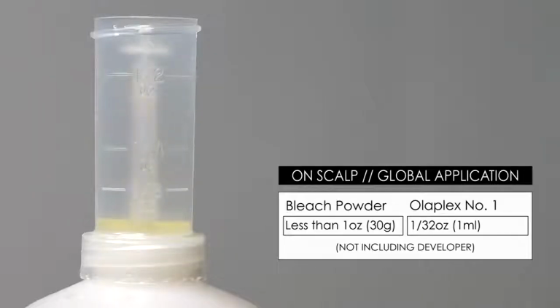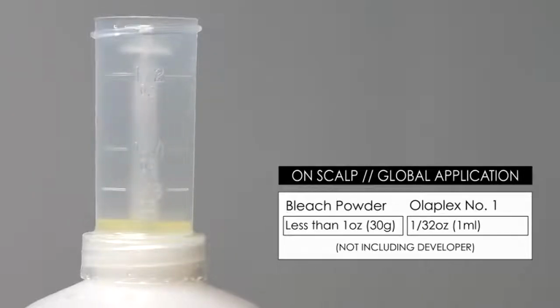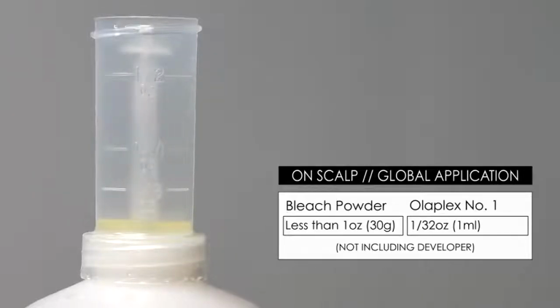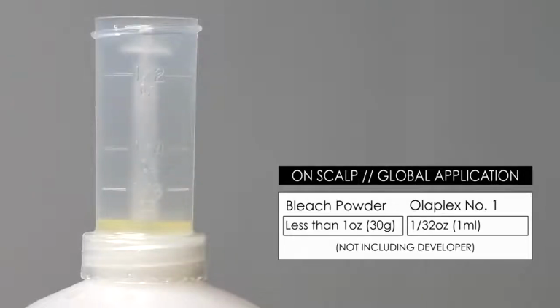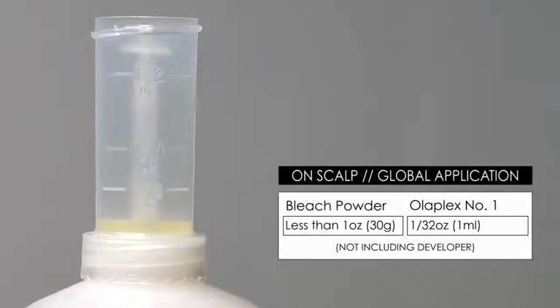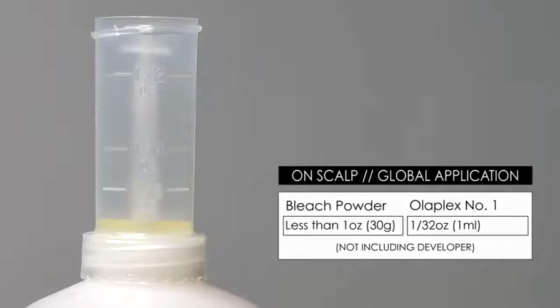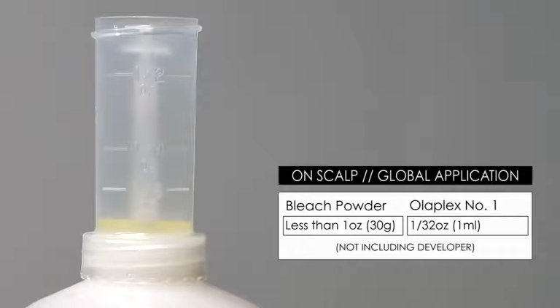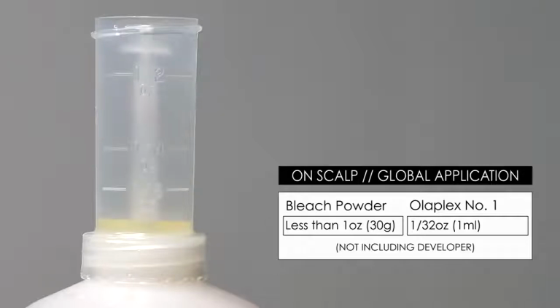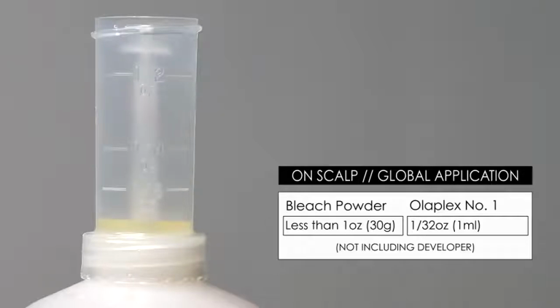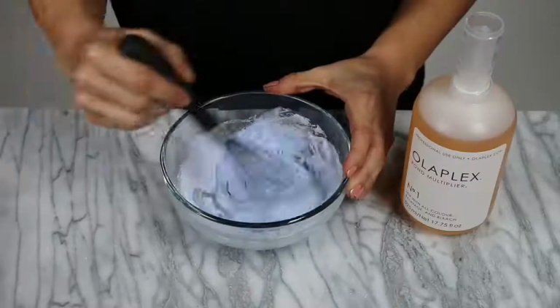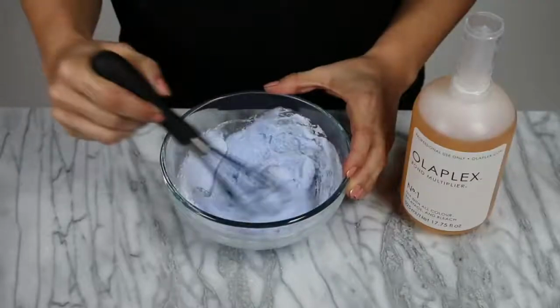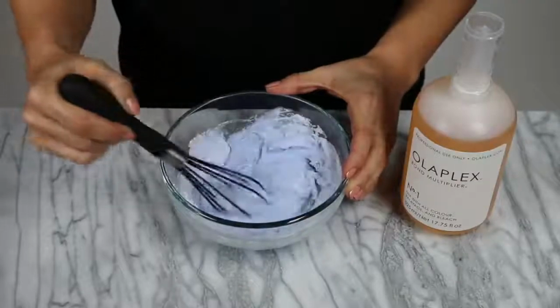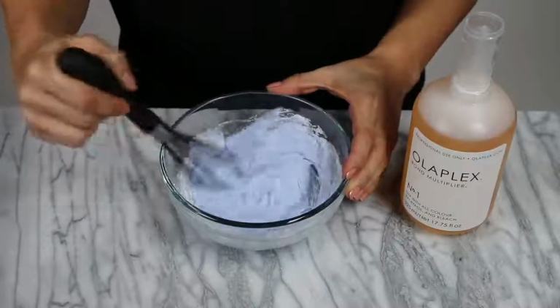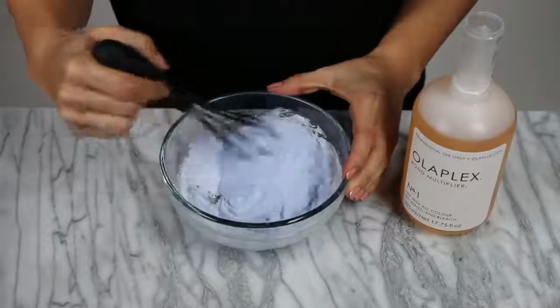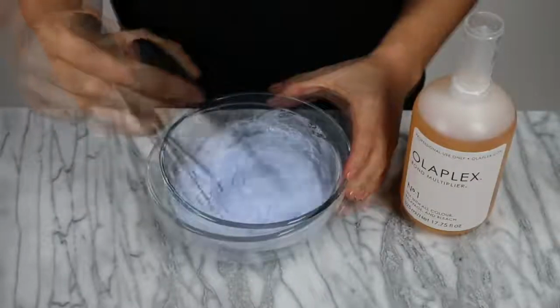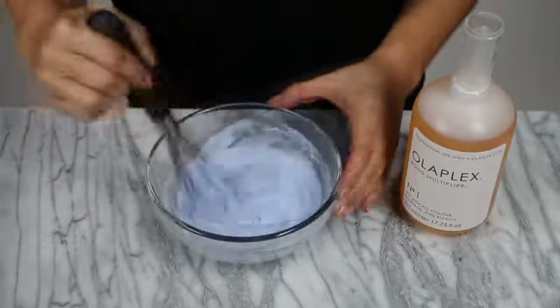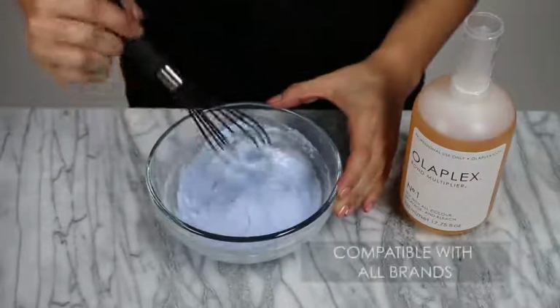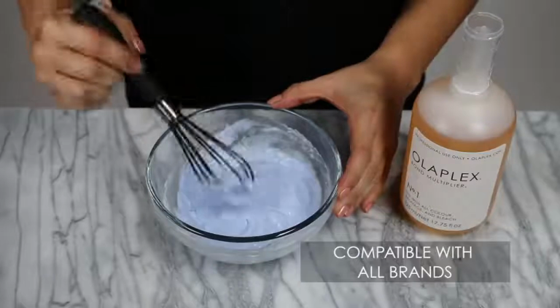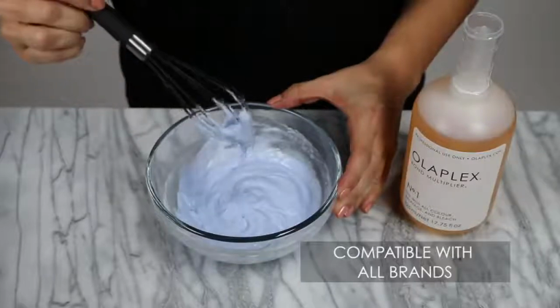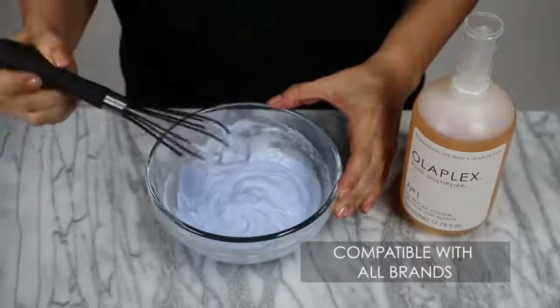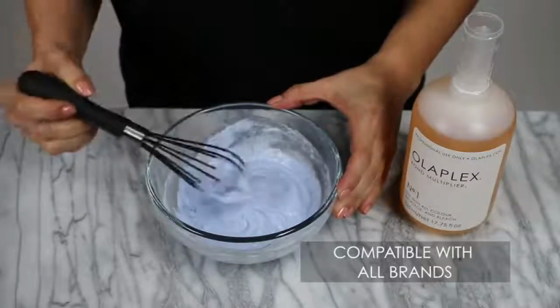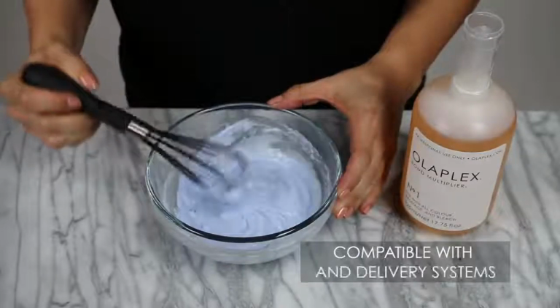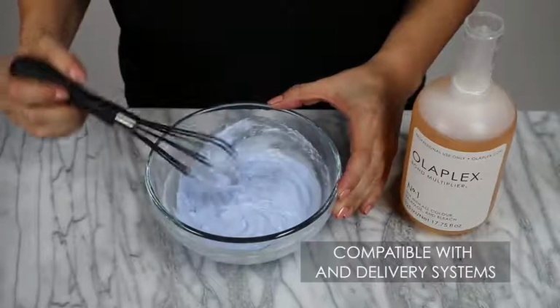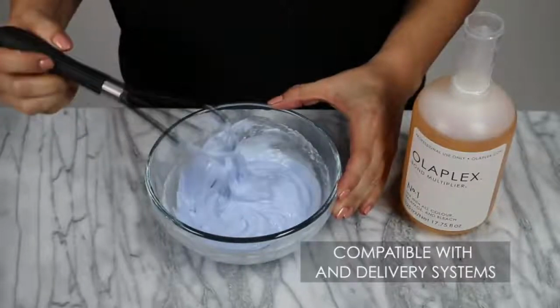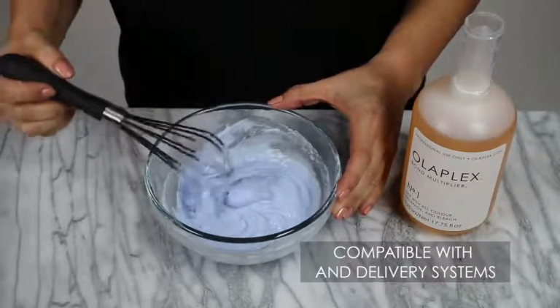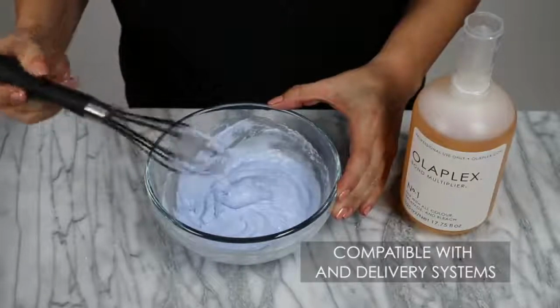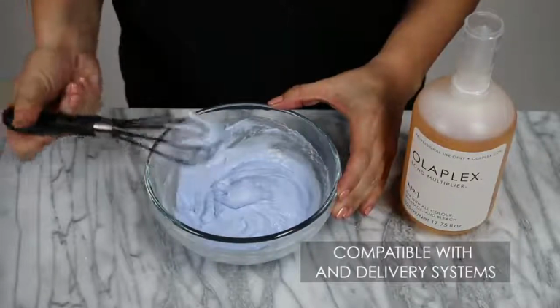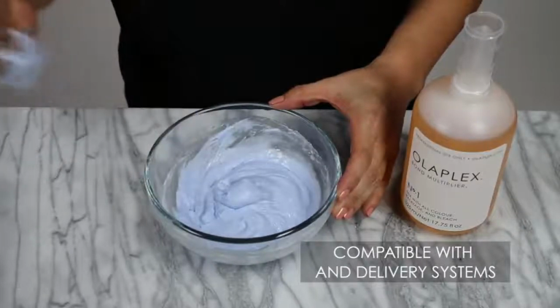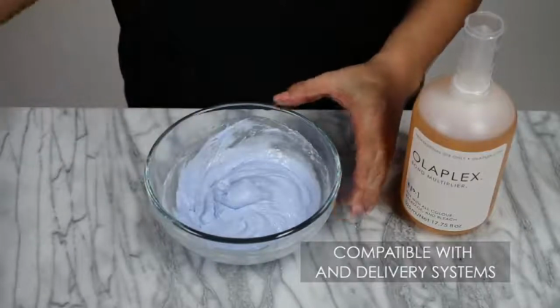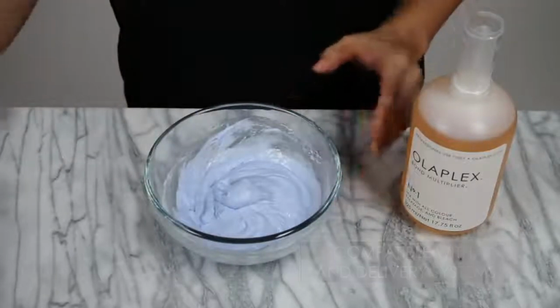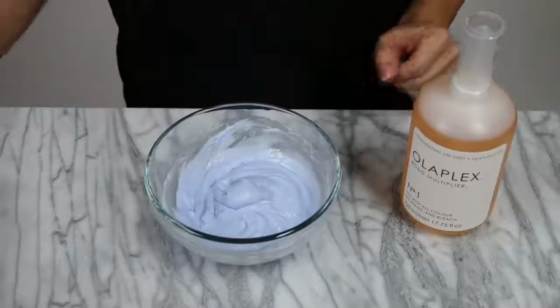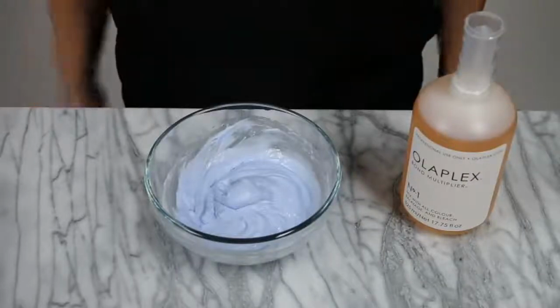For anything less than 1 to 2 ounces, add 1/32nd of an ounce of Olaplex Number One. Remember, Olaplex is compatible with all brands and delivery systems, so you can enjoy using it with all of your favorite products.